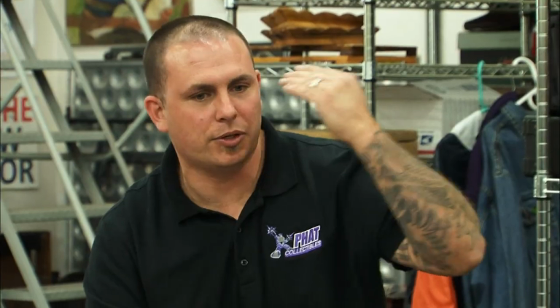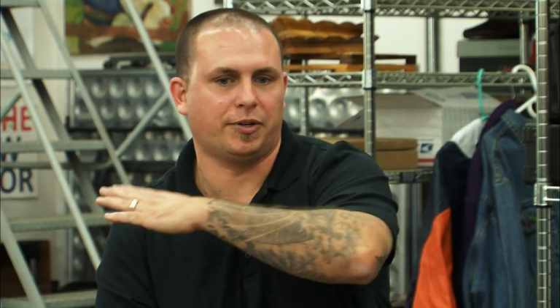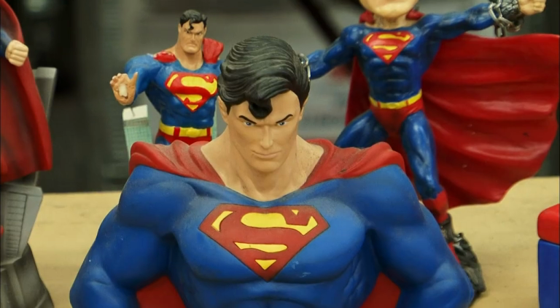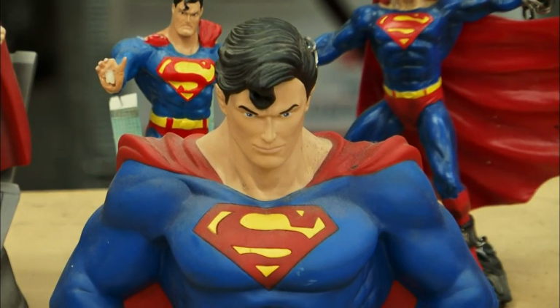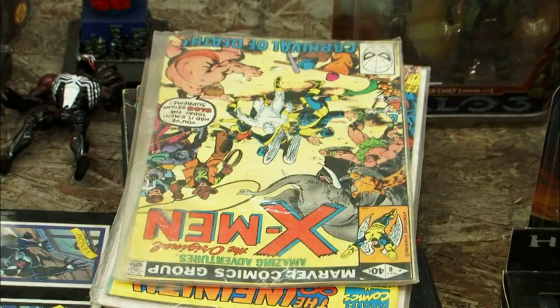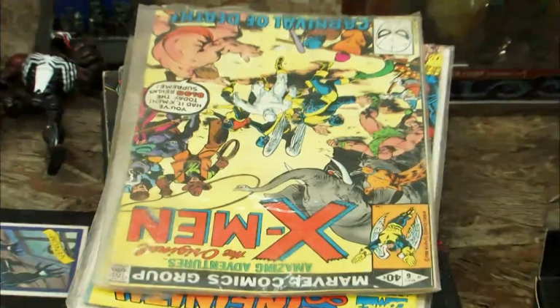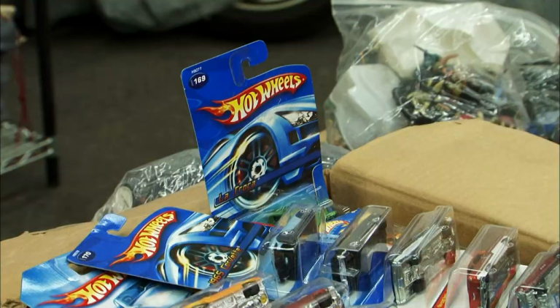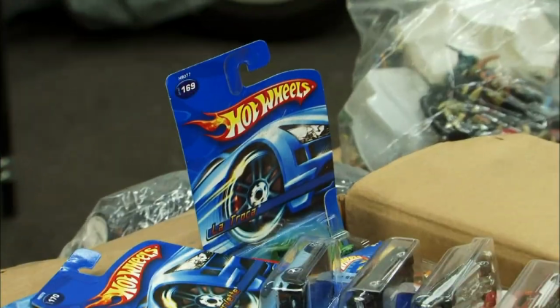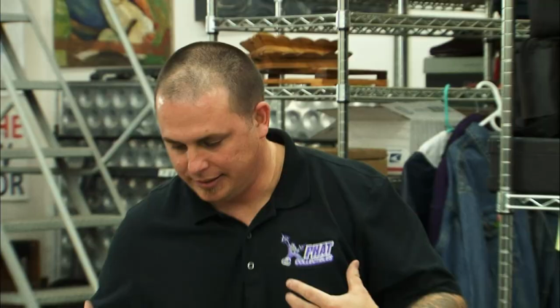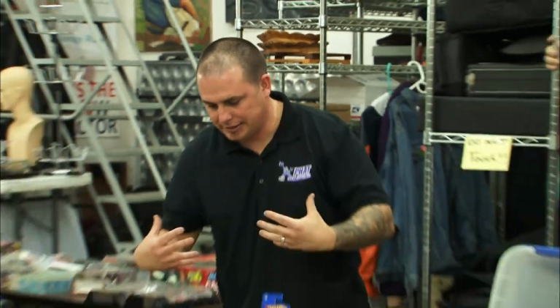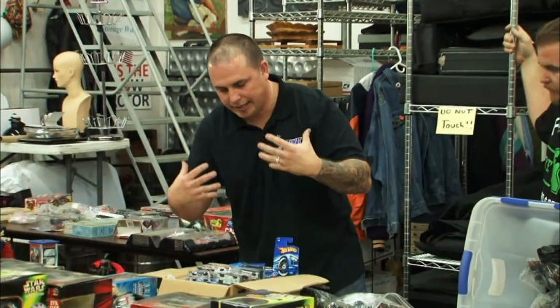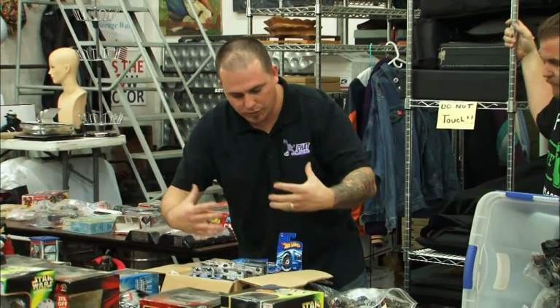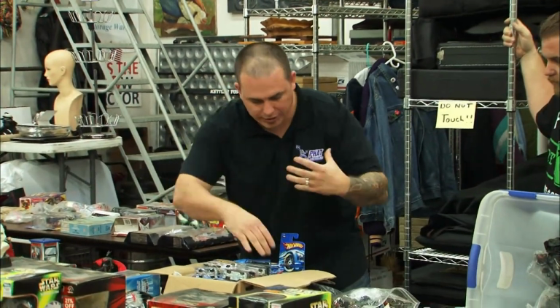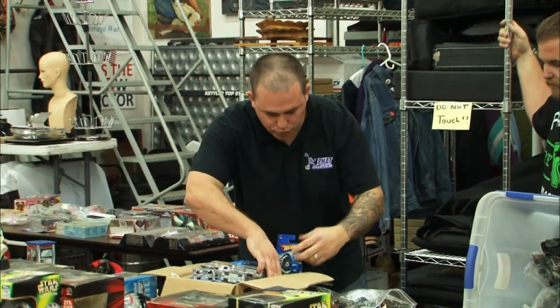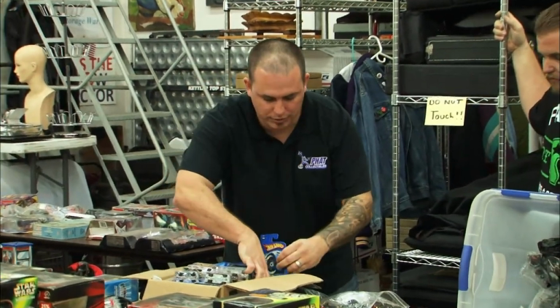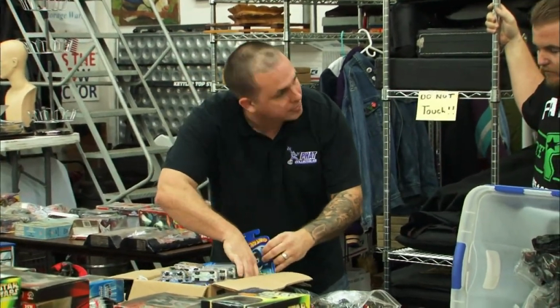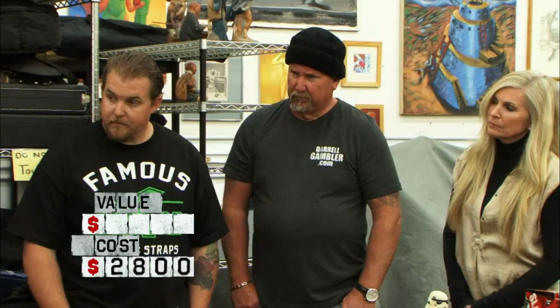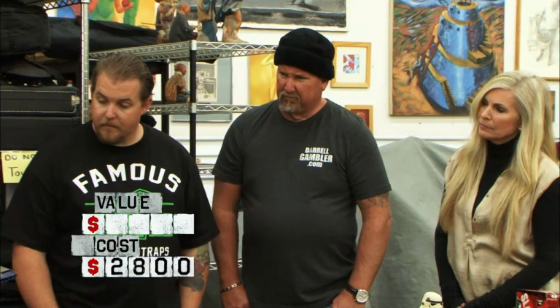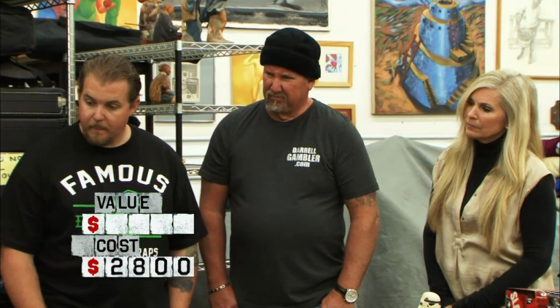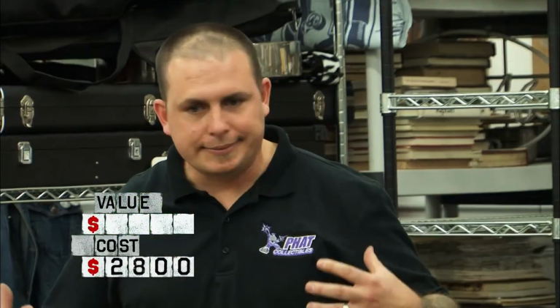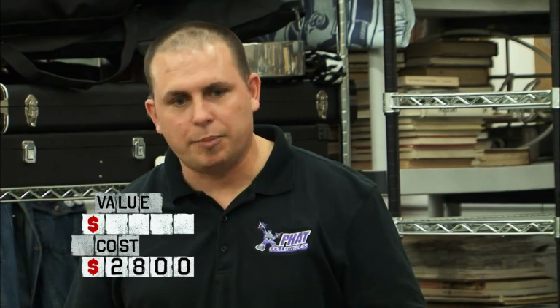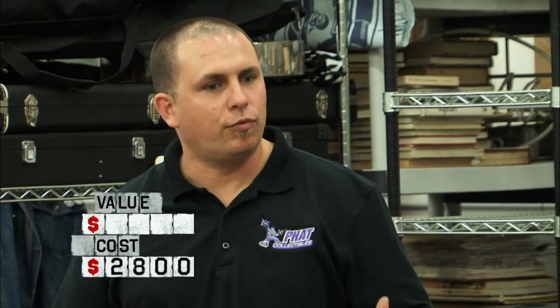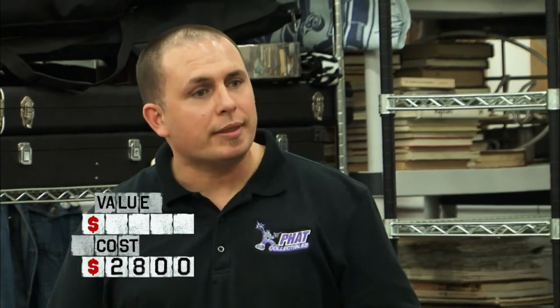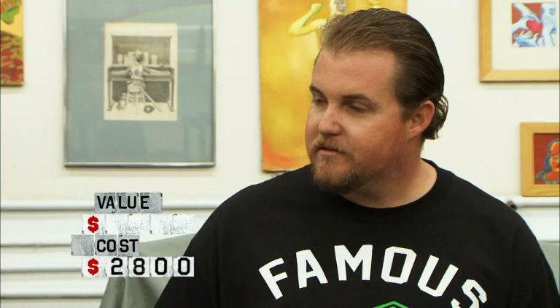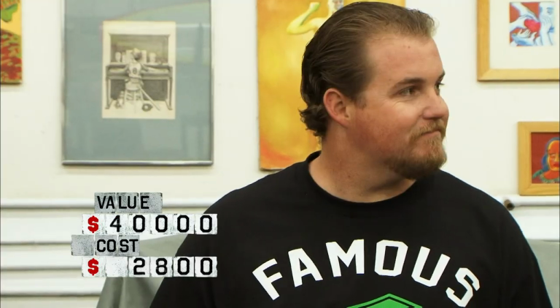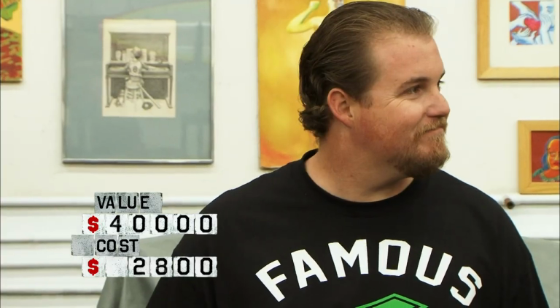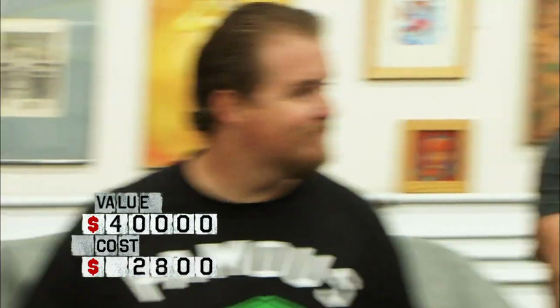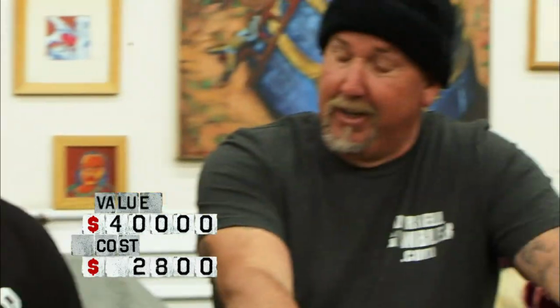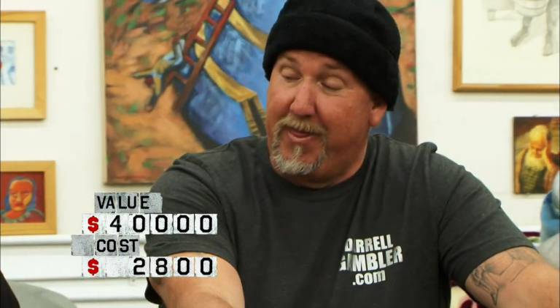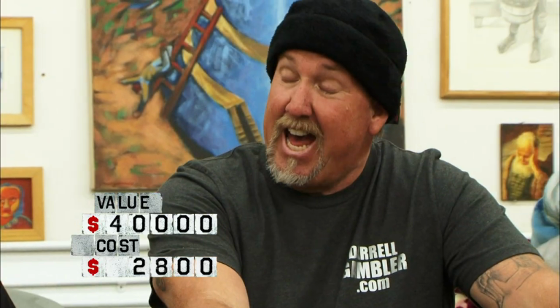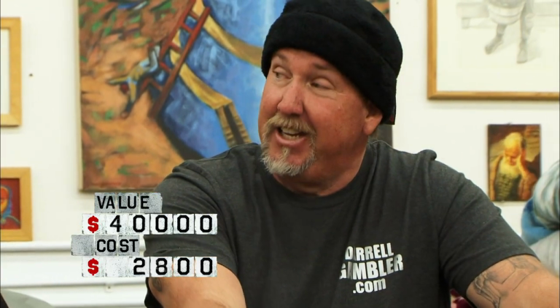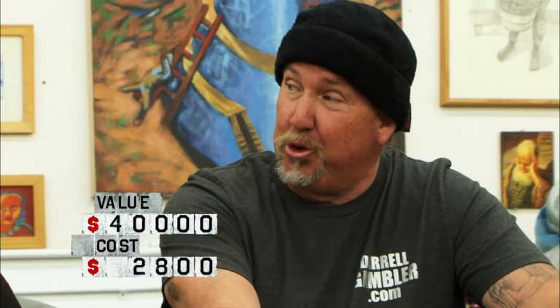We're going from action figures to comic books to Hot Wheels. This guy was a true collector. Retail, you're looking at about $40,000. That is huge.